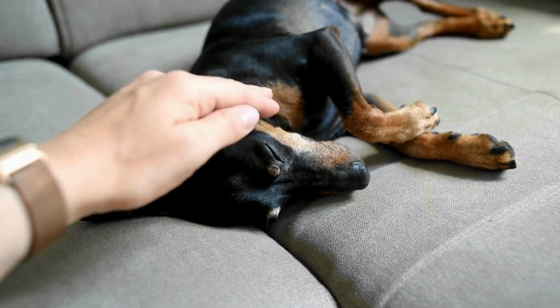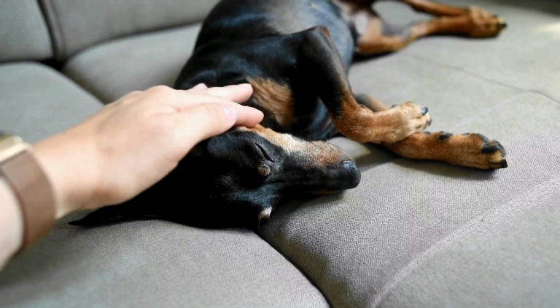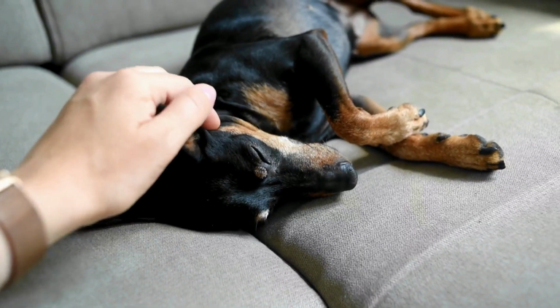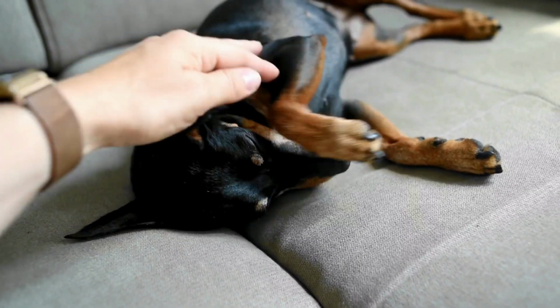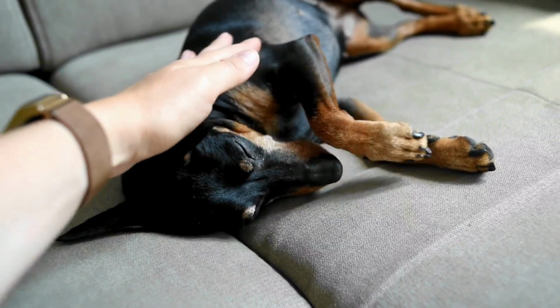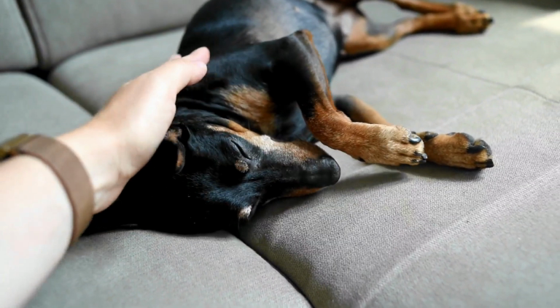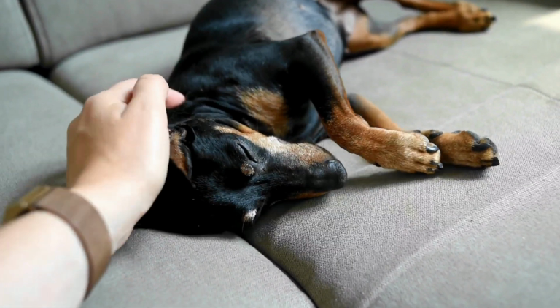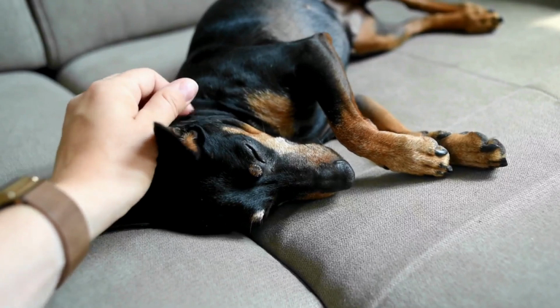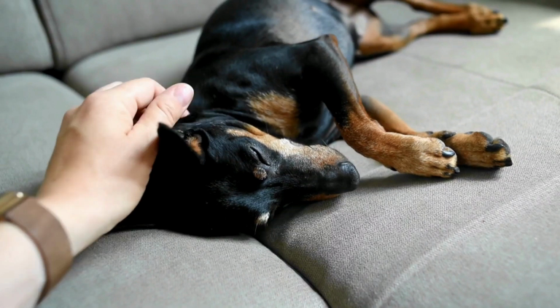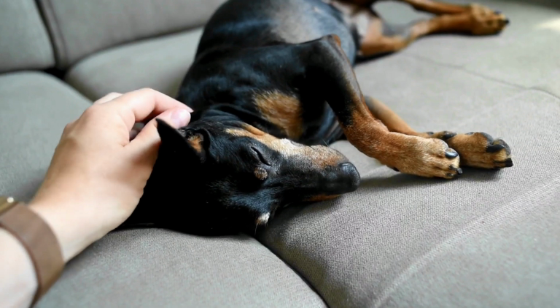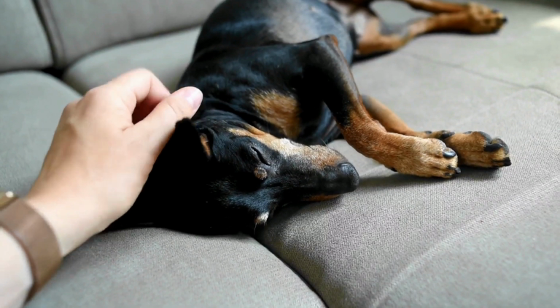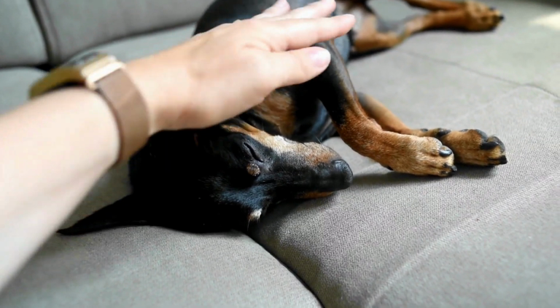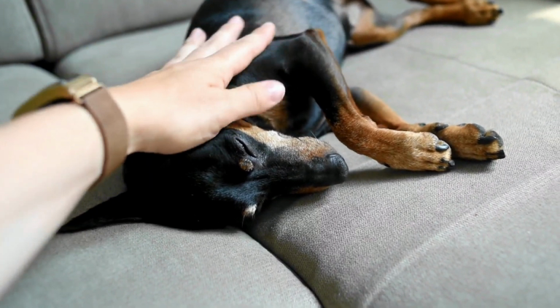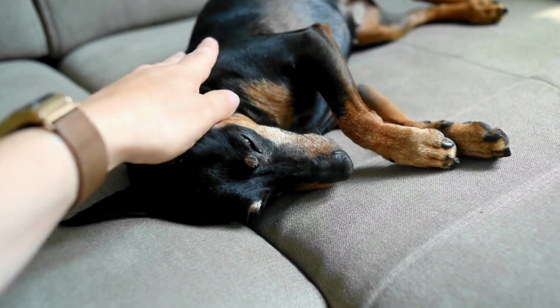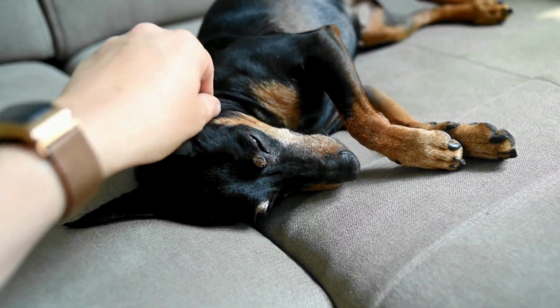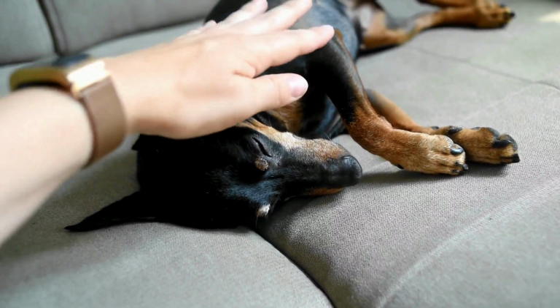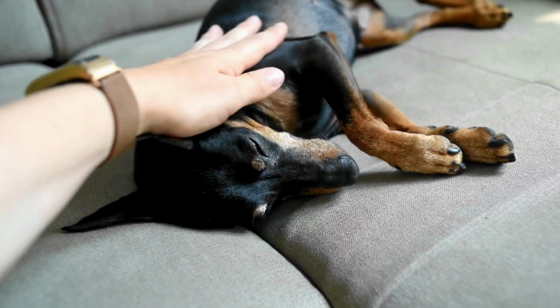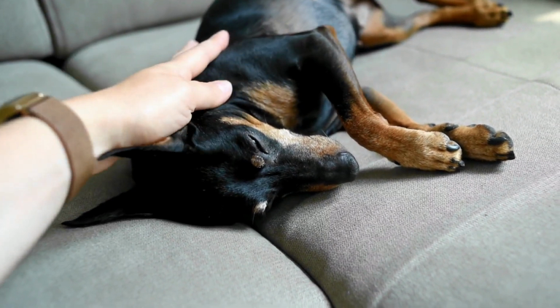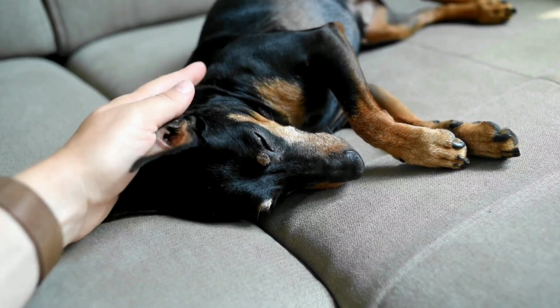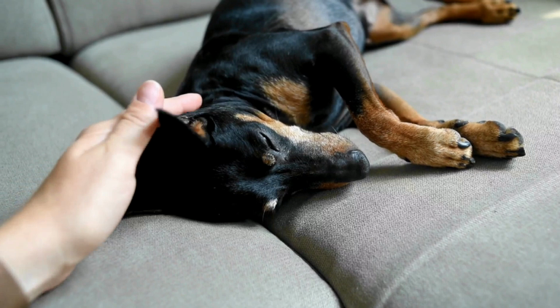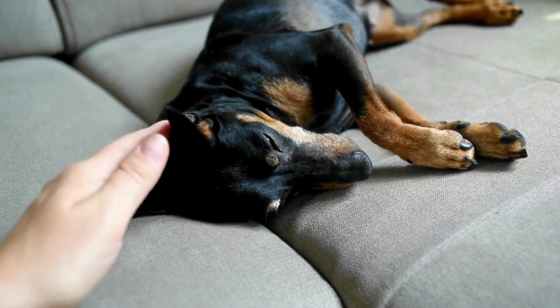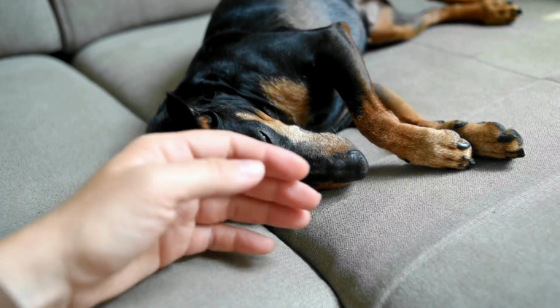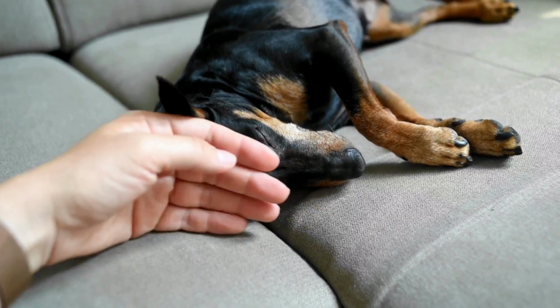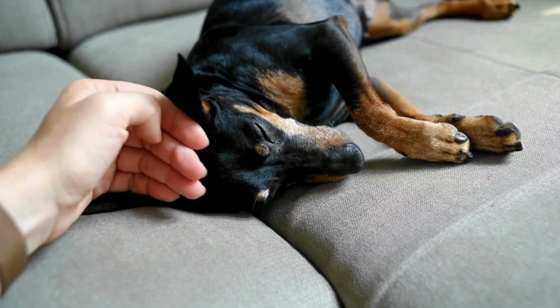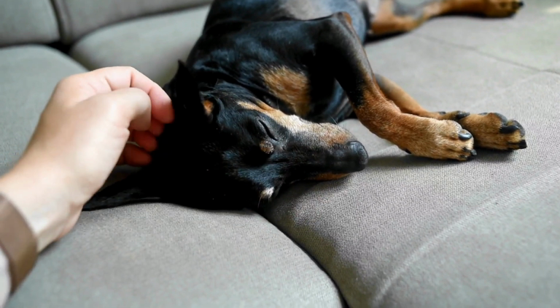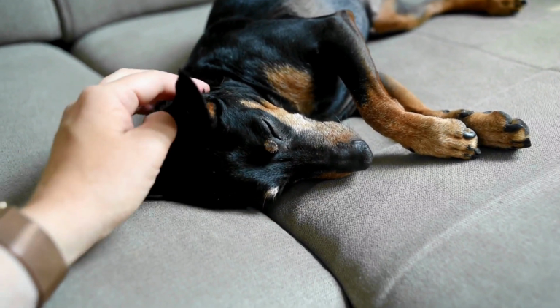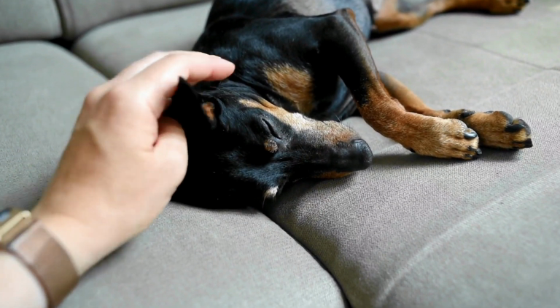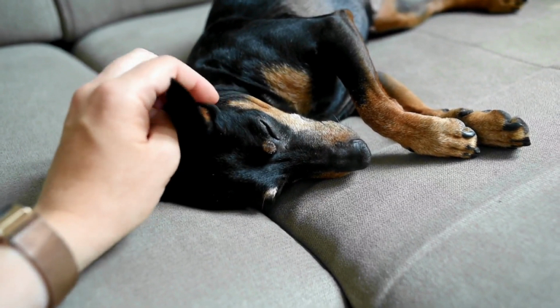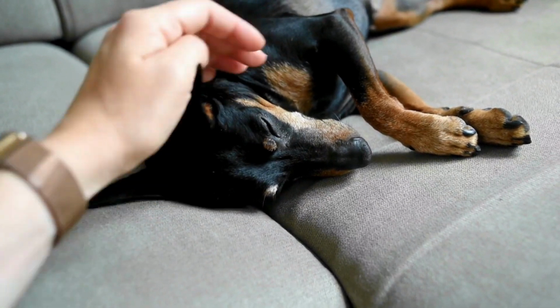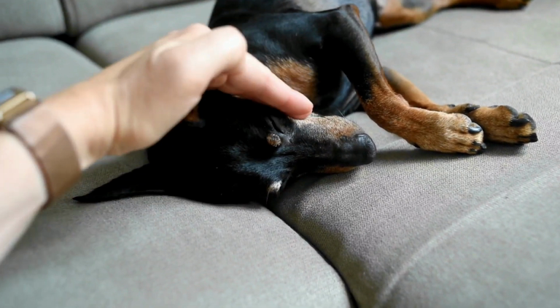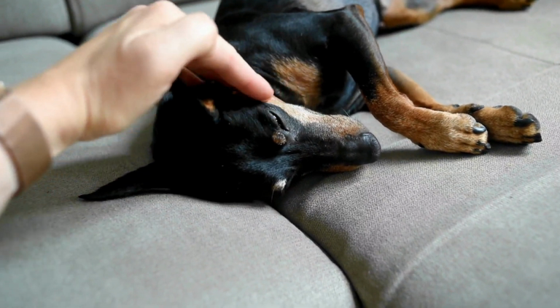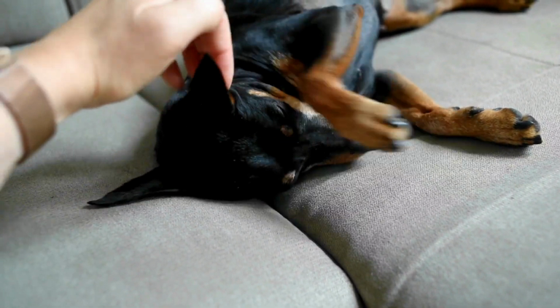Find a comfy spot where both you and your dog can relax. Gently handle your dog's paws to get them used to the sensation. It is important to handle their feet often before it comes time to clip the nails.